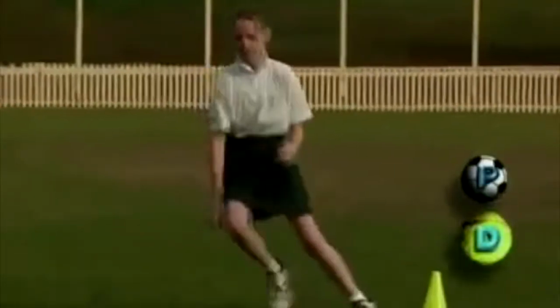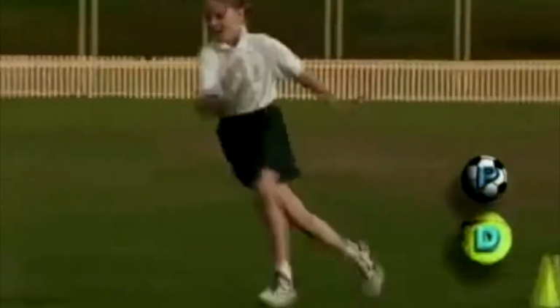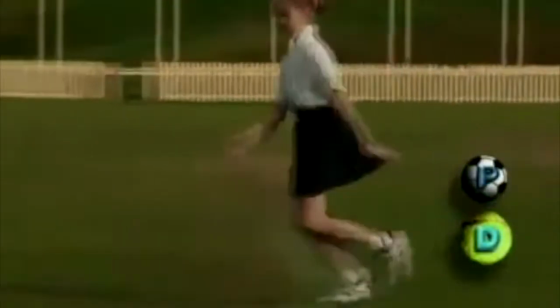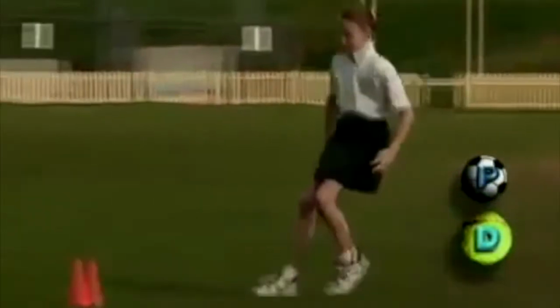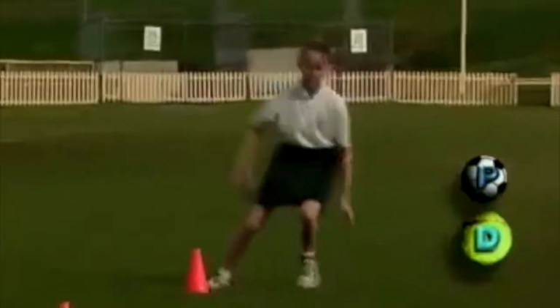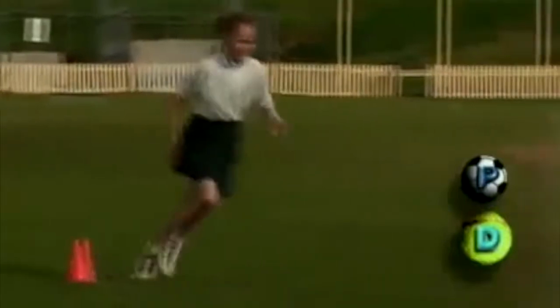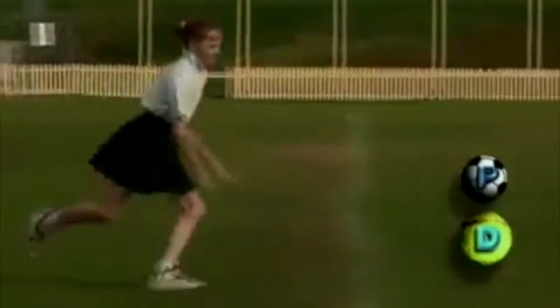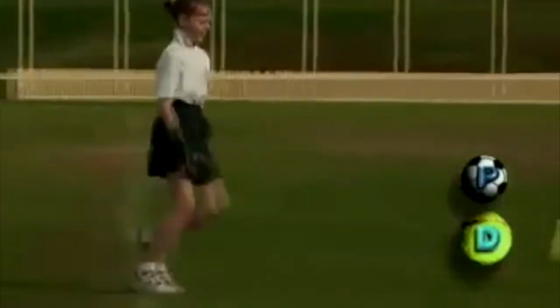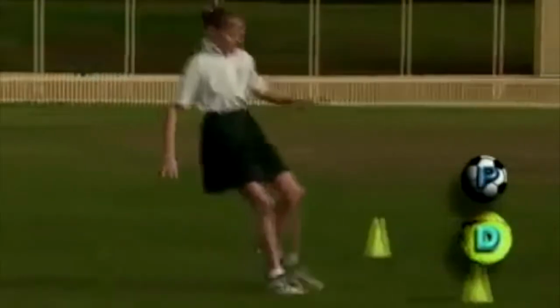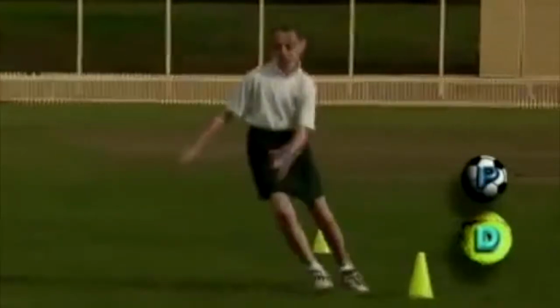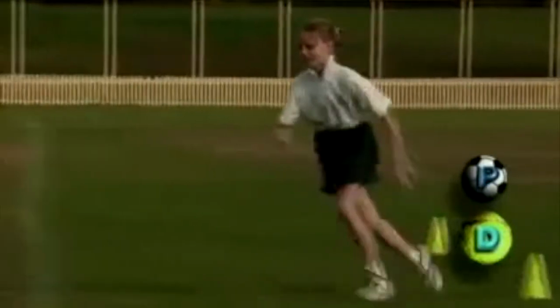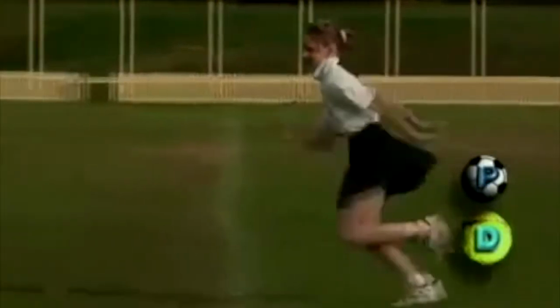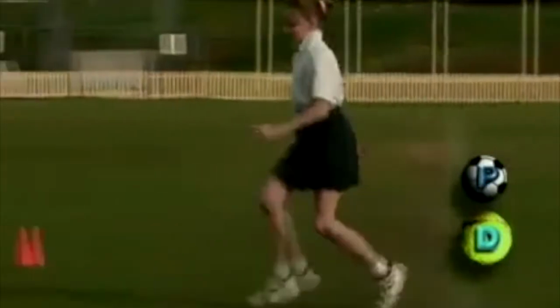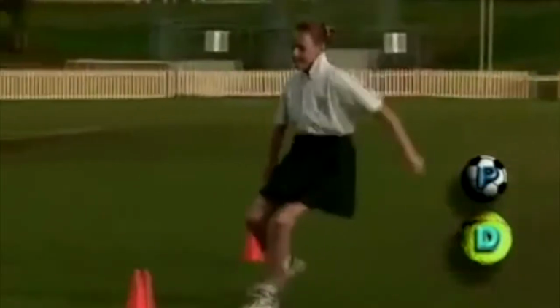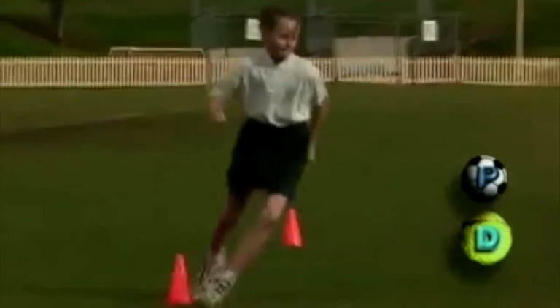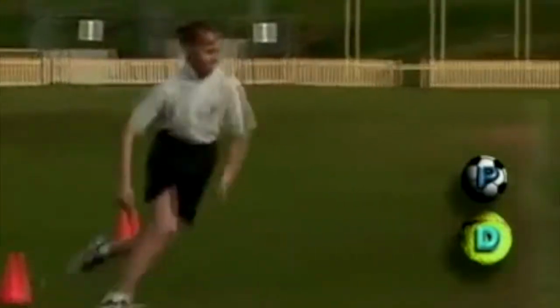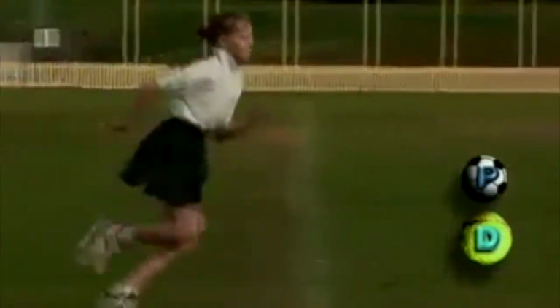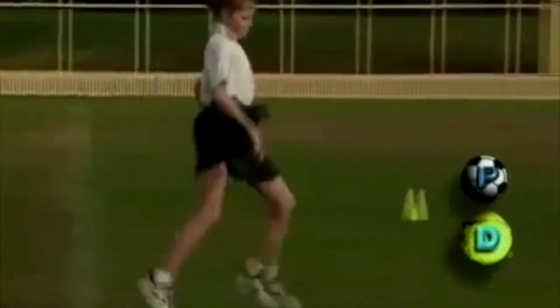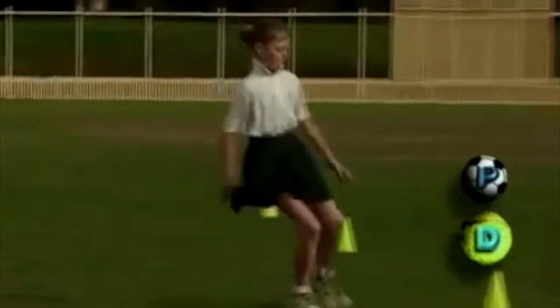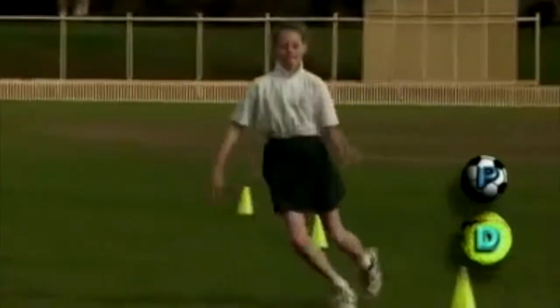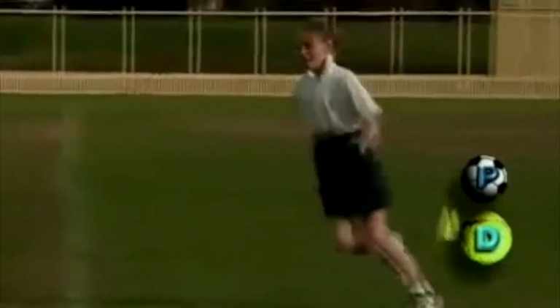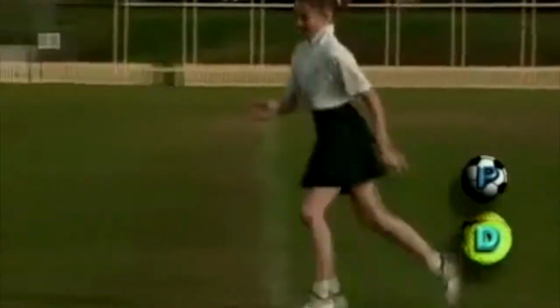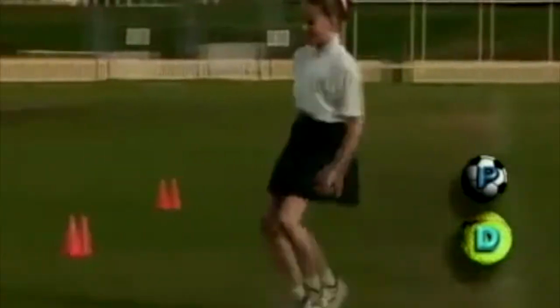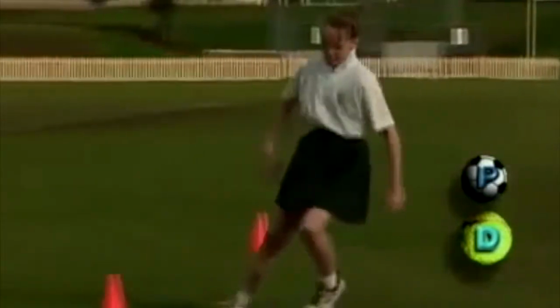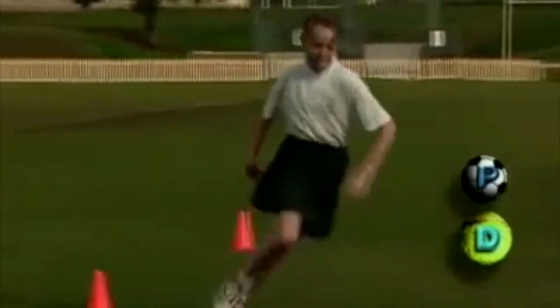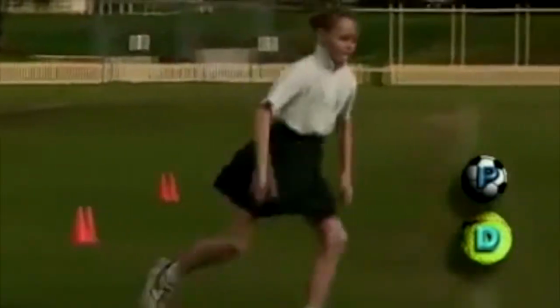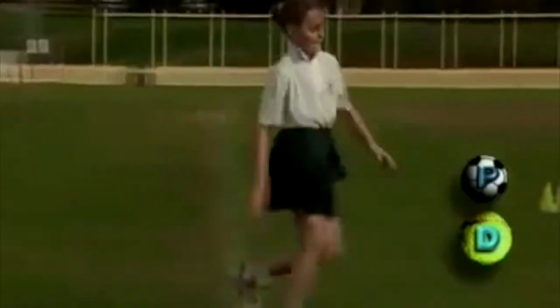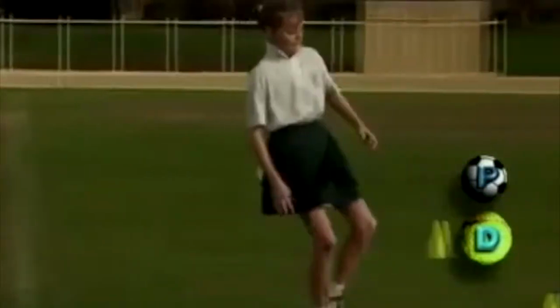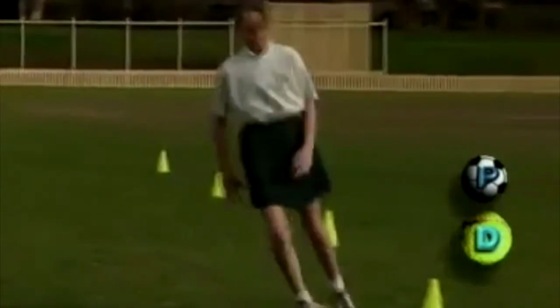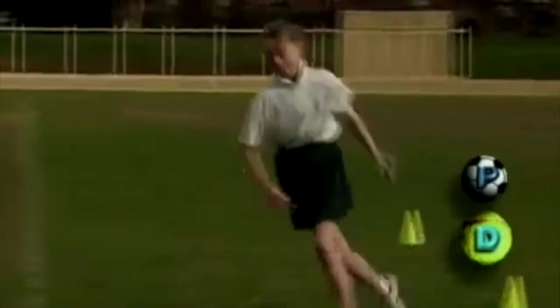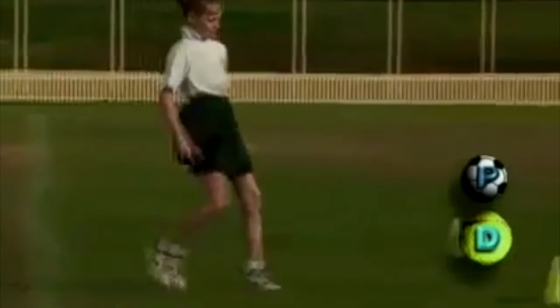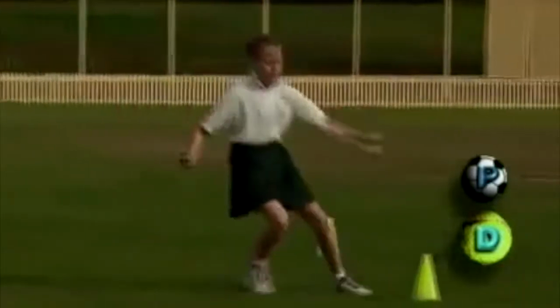Kristal also needs to bend her knees when she's preparing to change direction and to push off her outside foot more forcefully. She needs to lower her body when changing direction and to focus ahead rather than looking down.